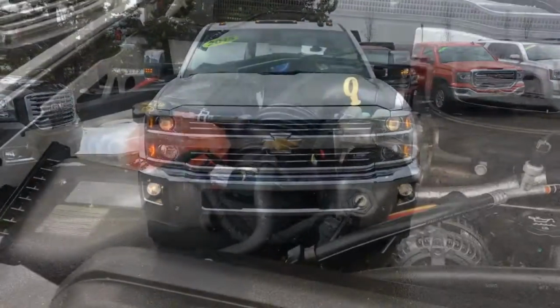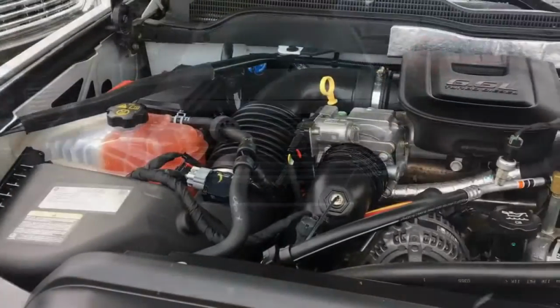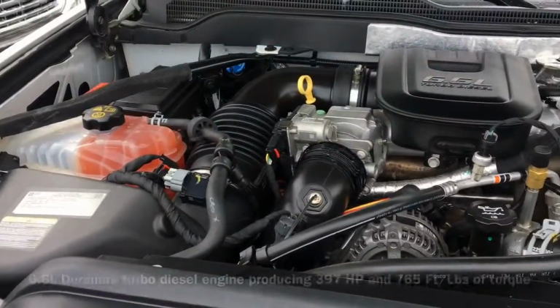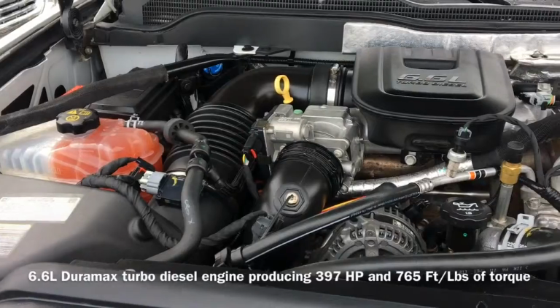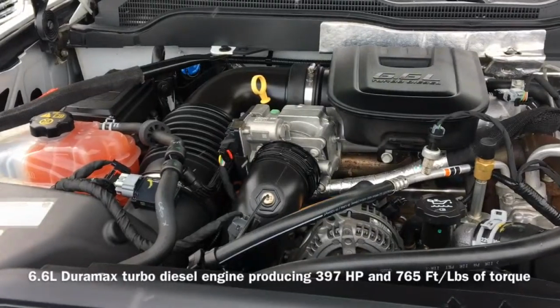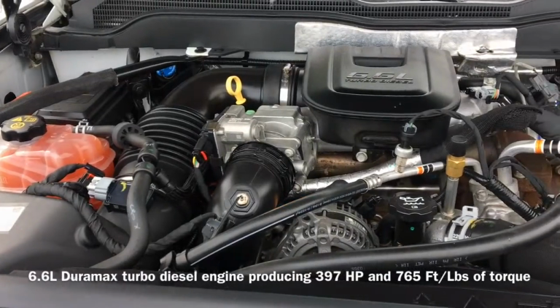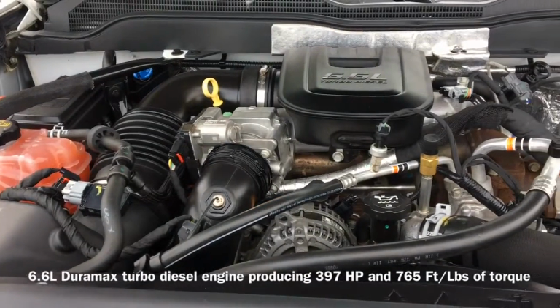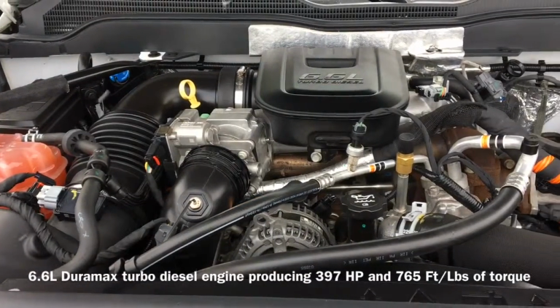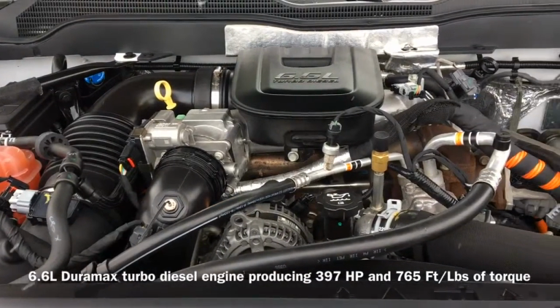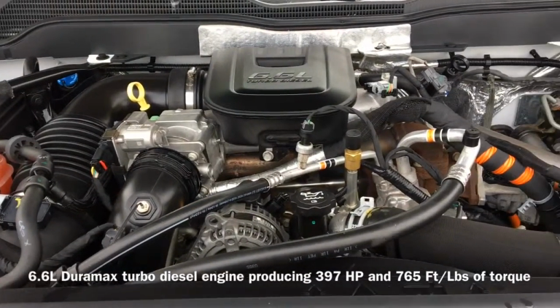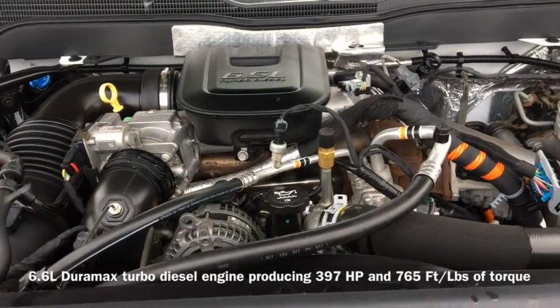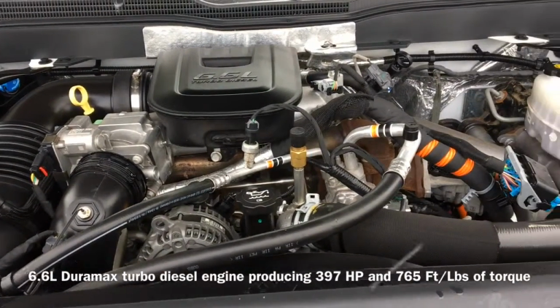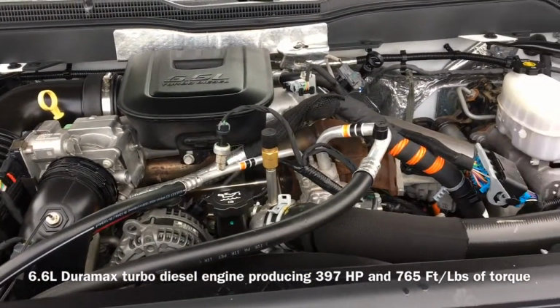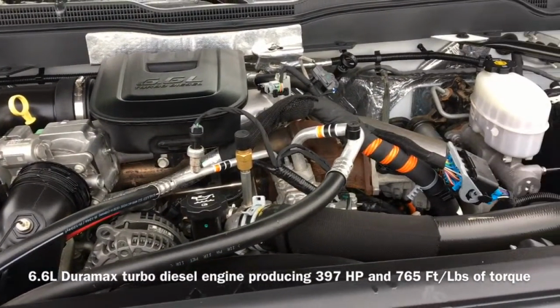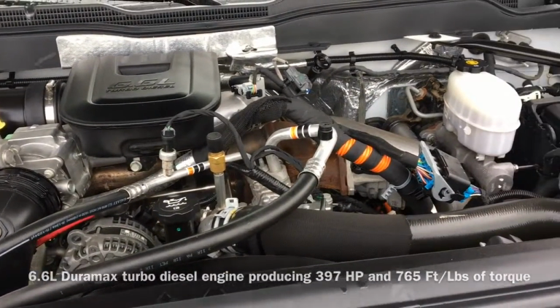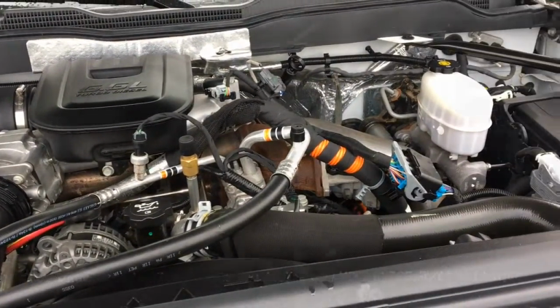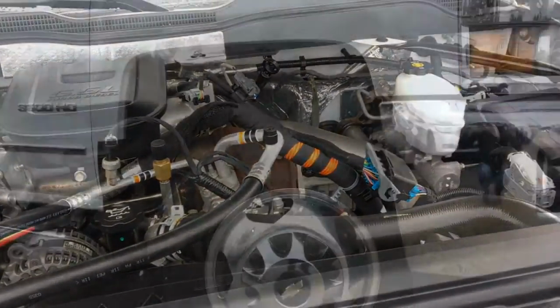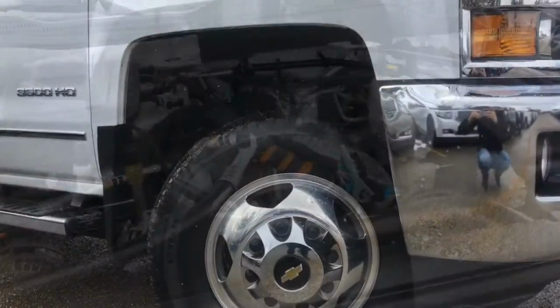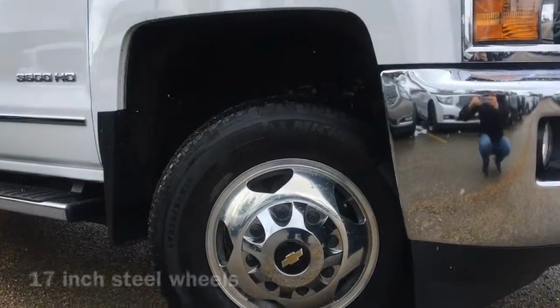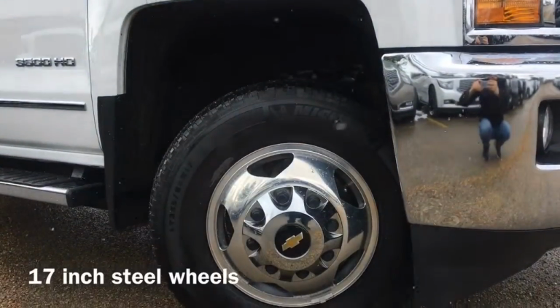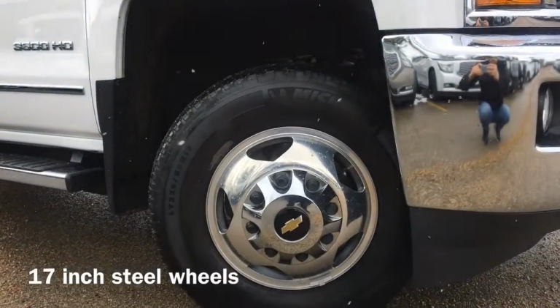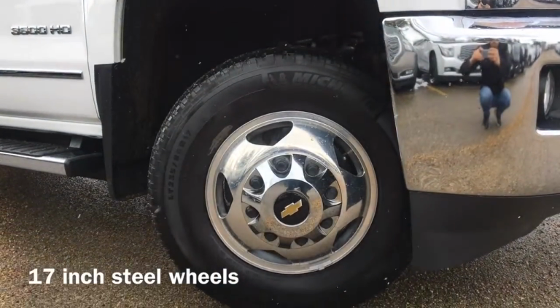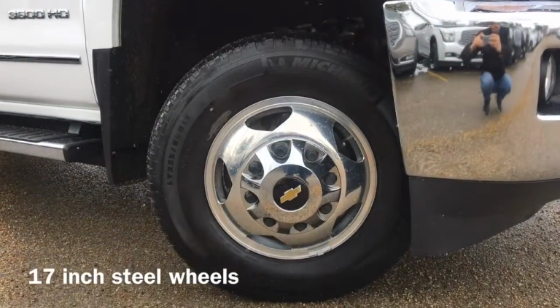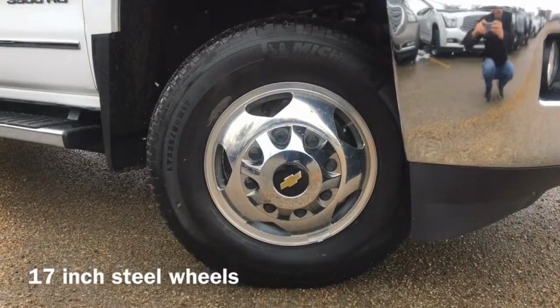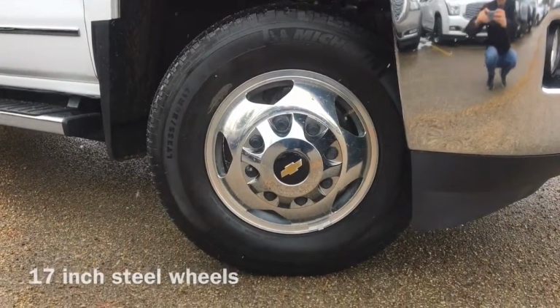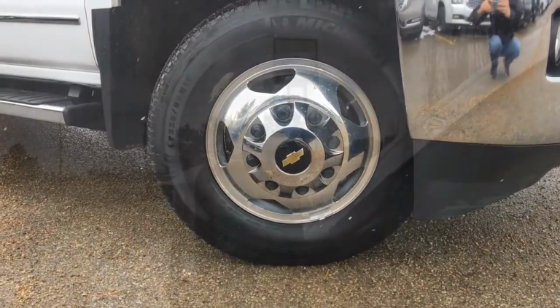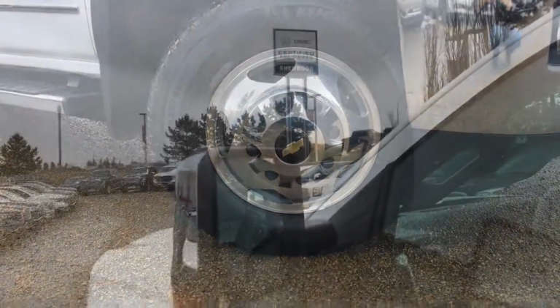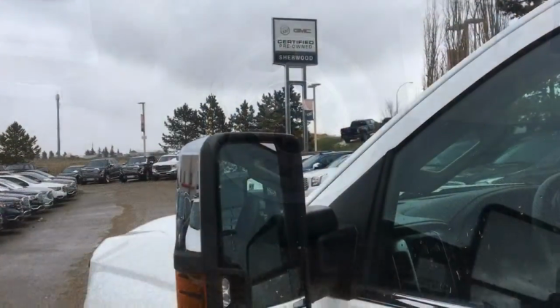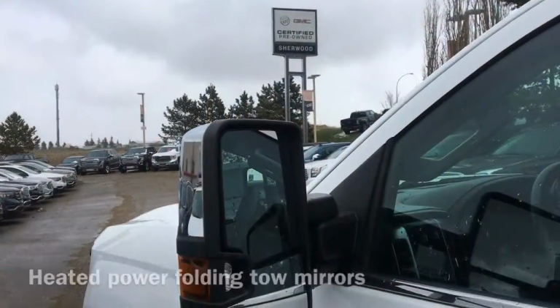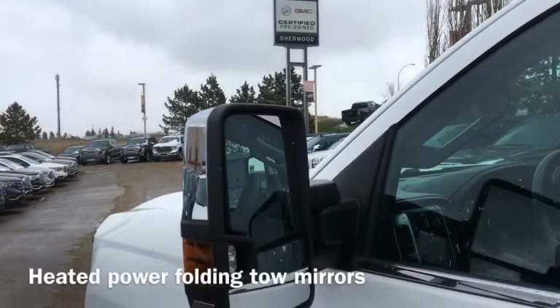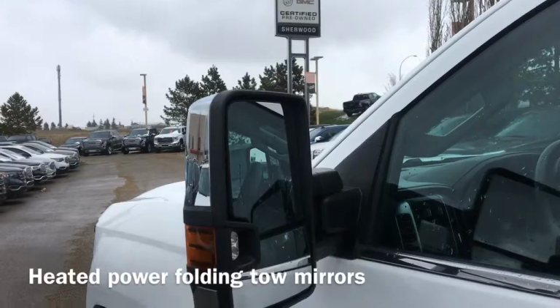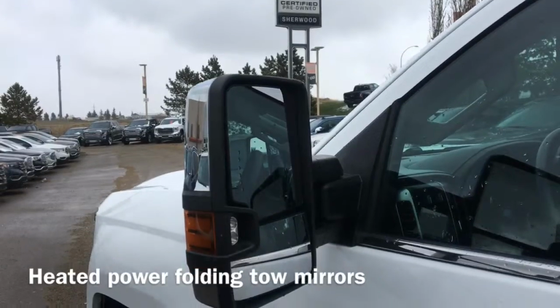Under the hood sits a 6.6 liter Duramax turbo diesel engine that produces 397 horsepower and 765 foot-pounds of torque. Also equipped are 17-inch steel wheels and heated power folding tow mirrors.